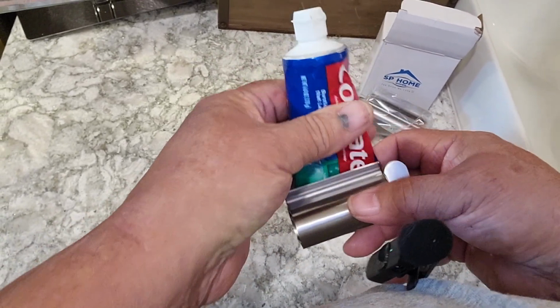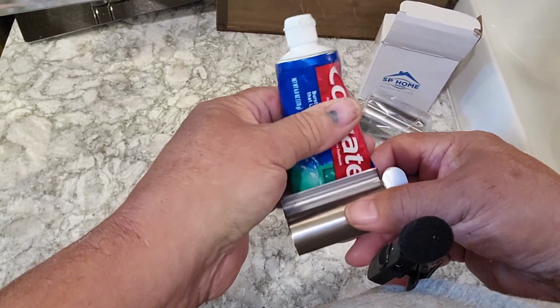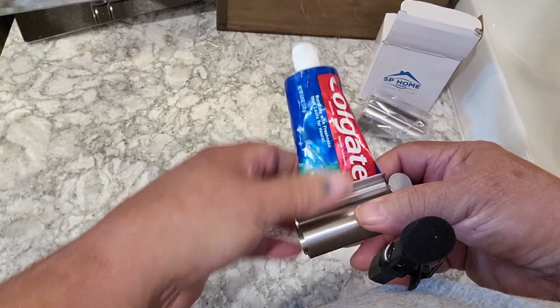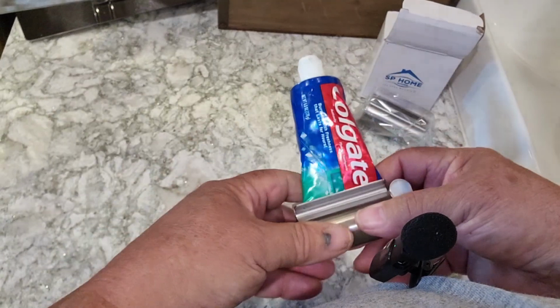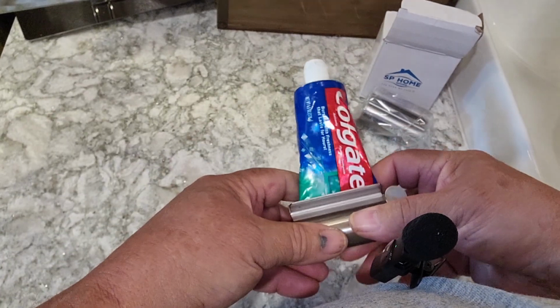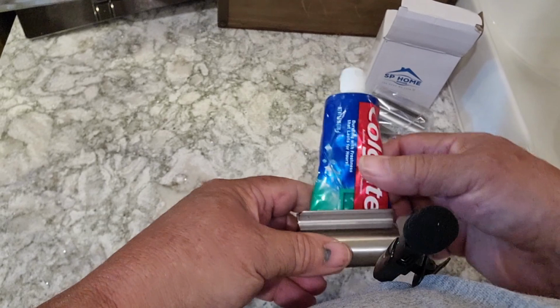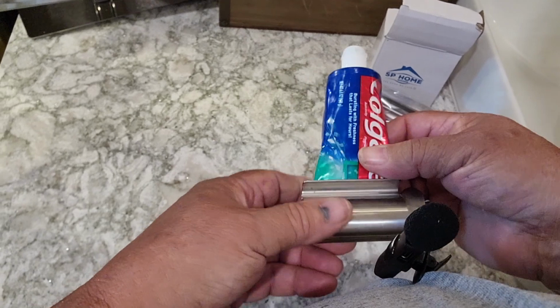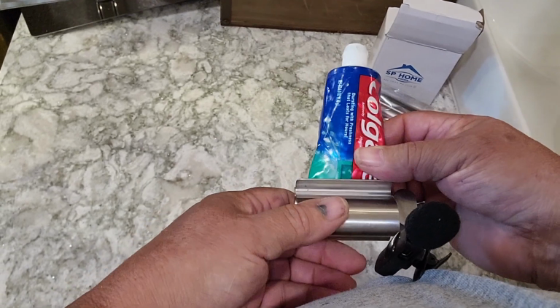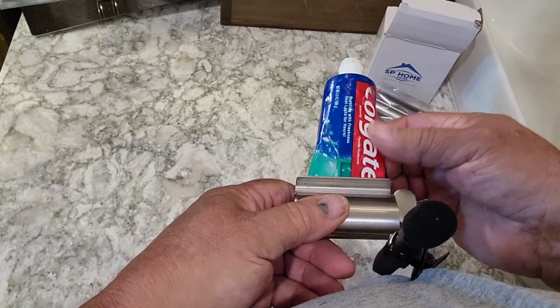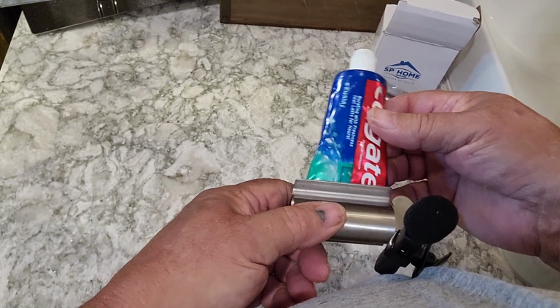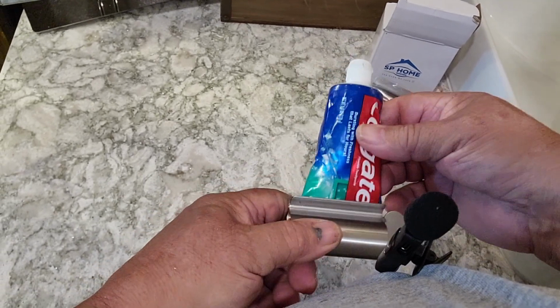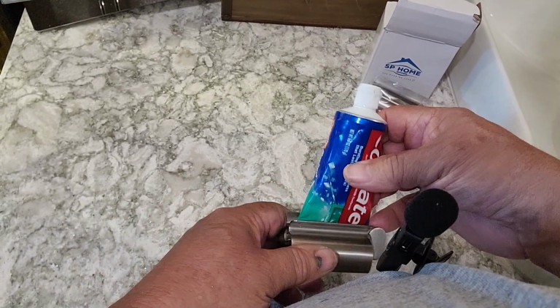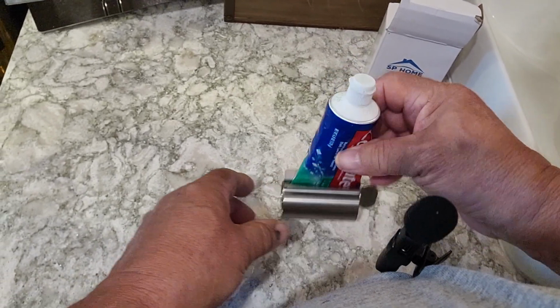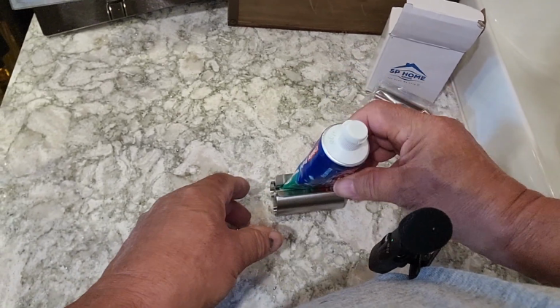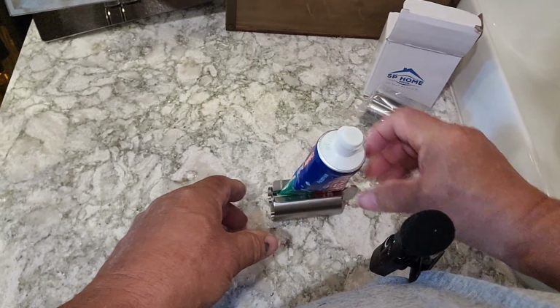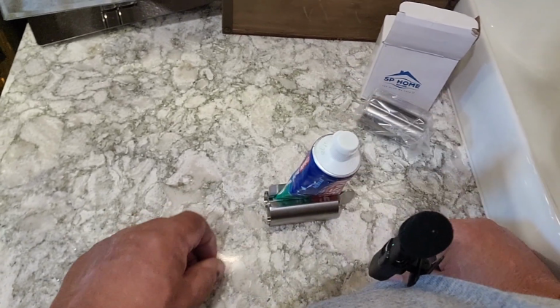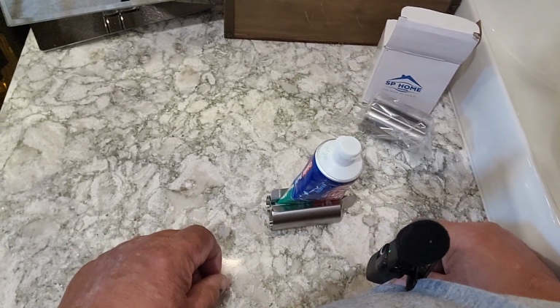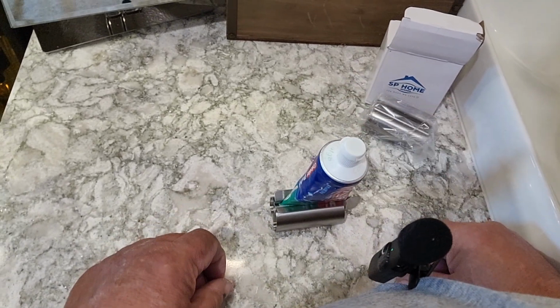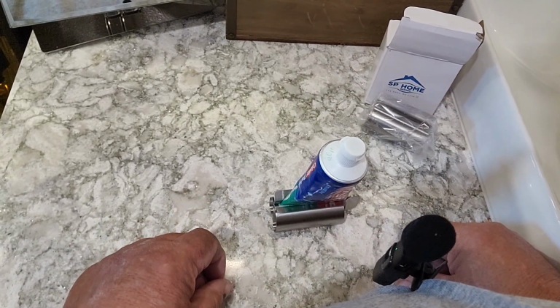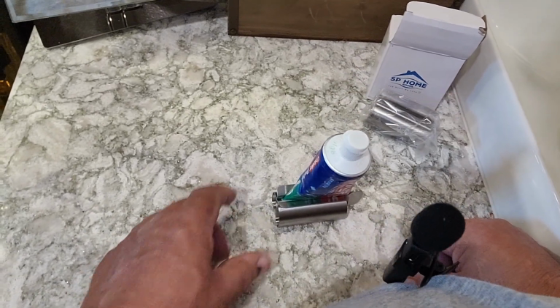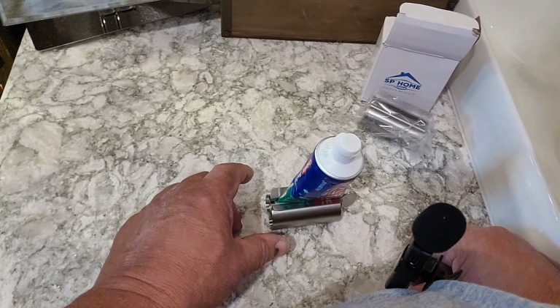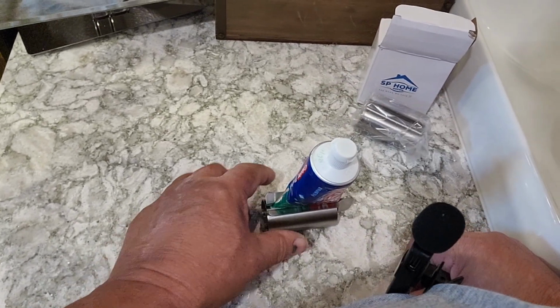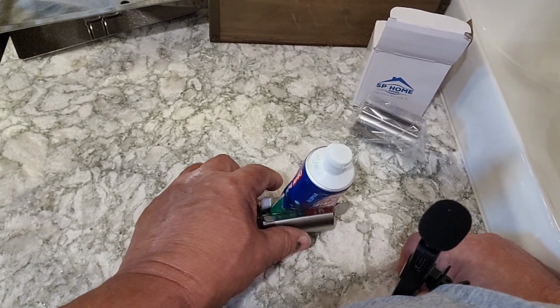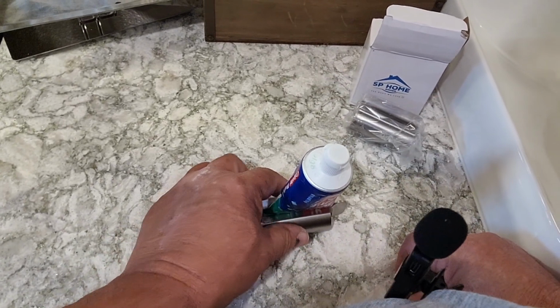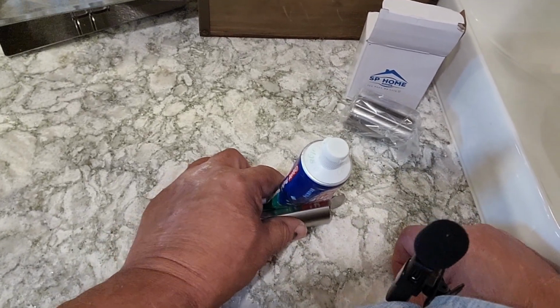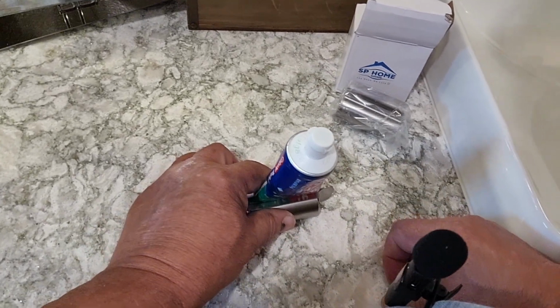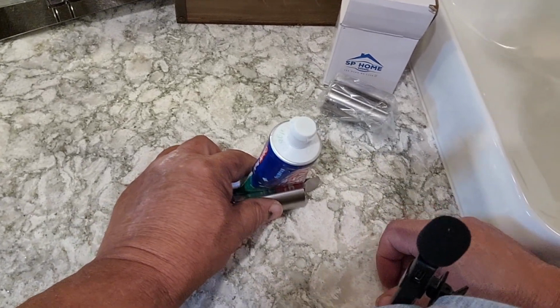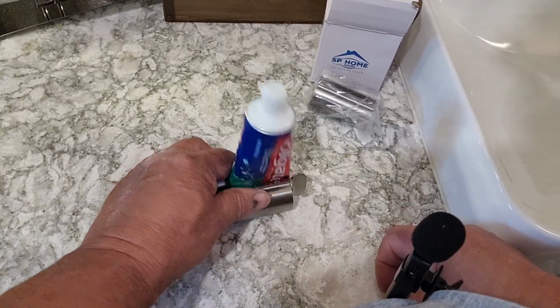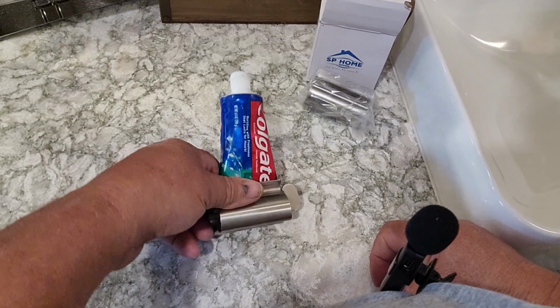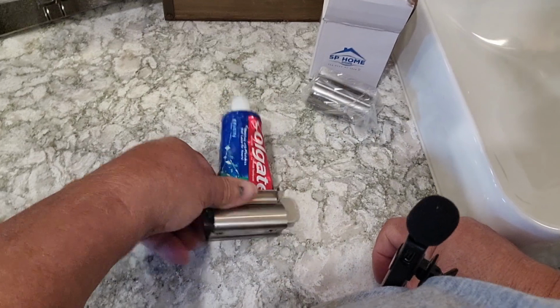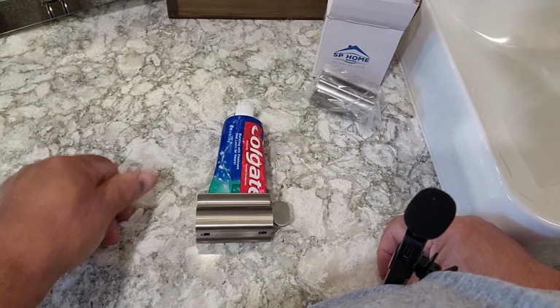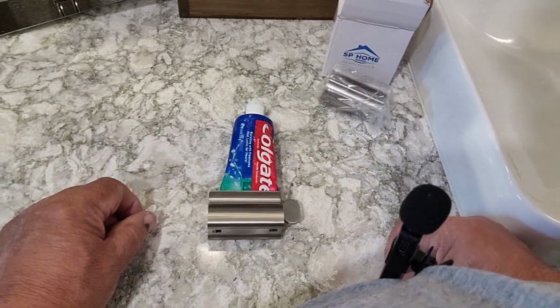That's a handy little gadget there. You can take it and just stand it up on your counter, and that's just what I want to do.